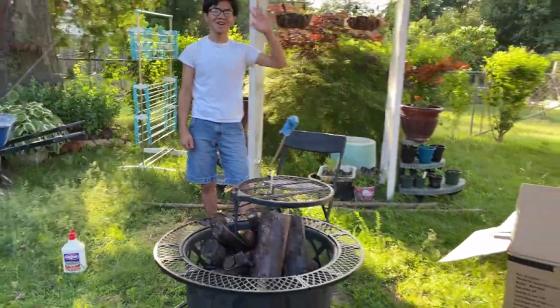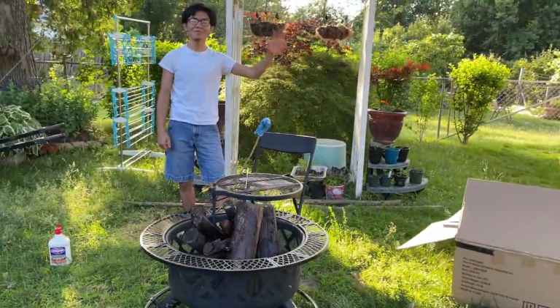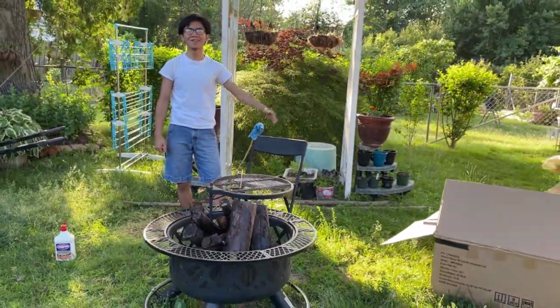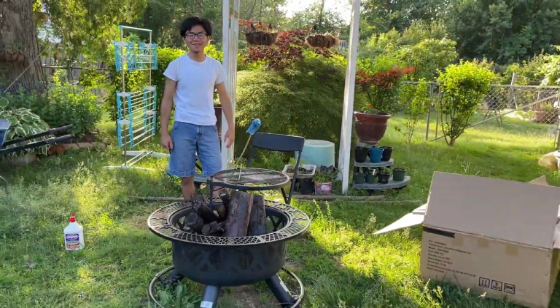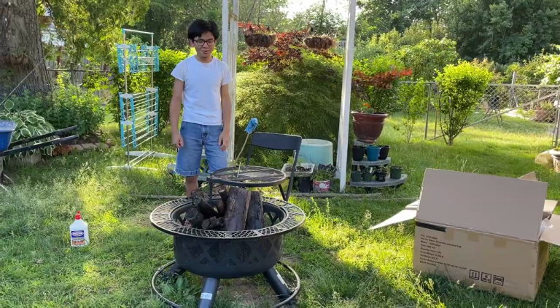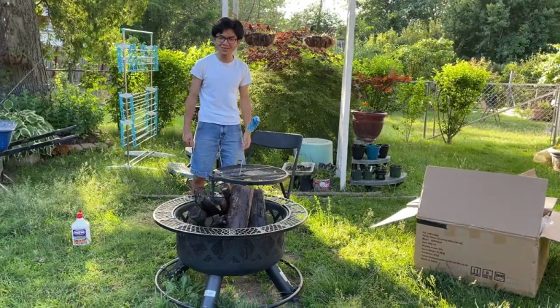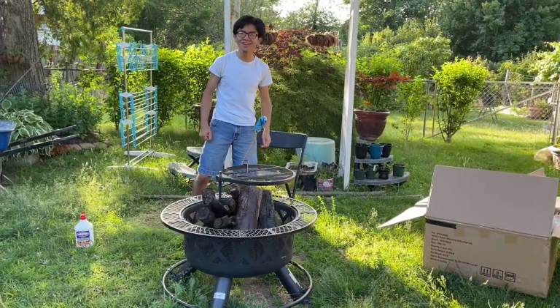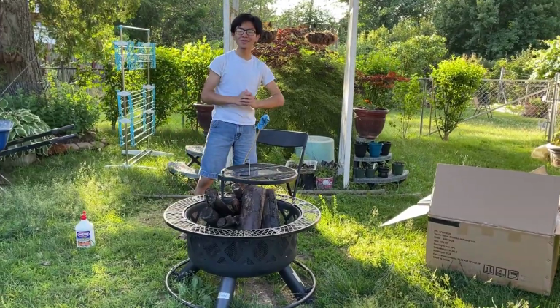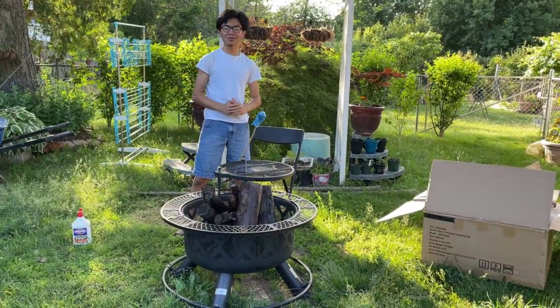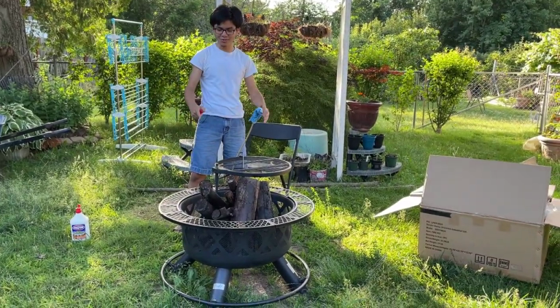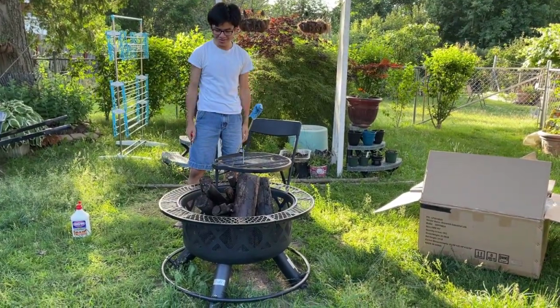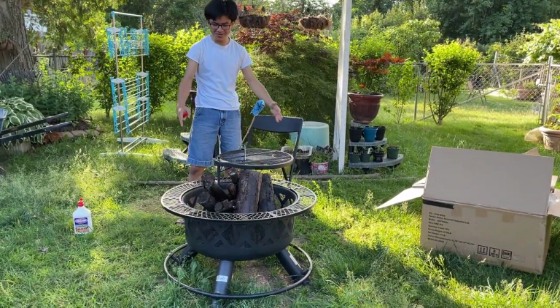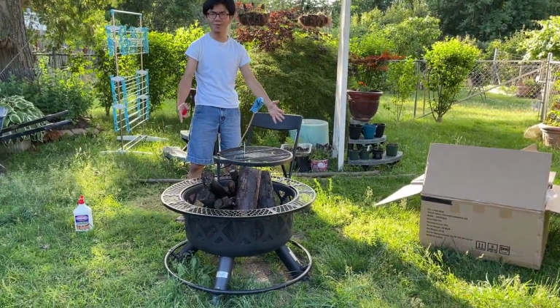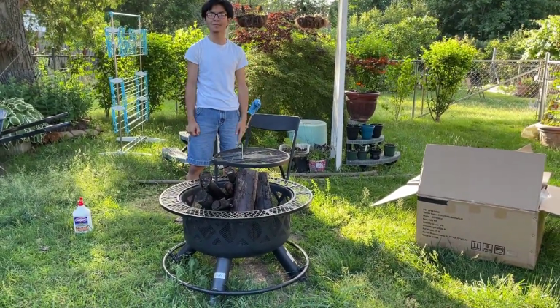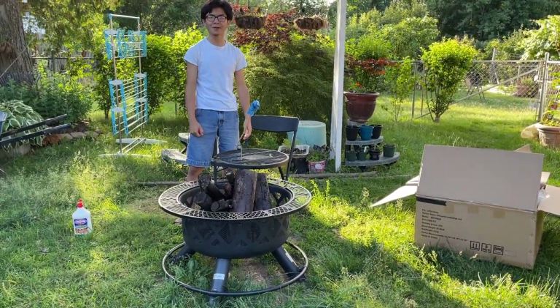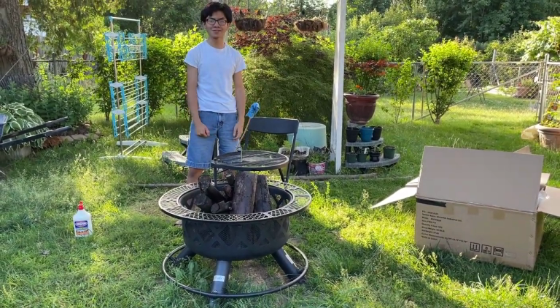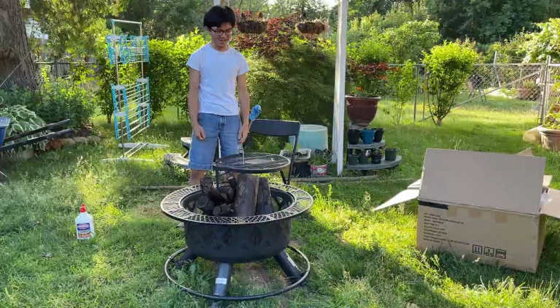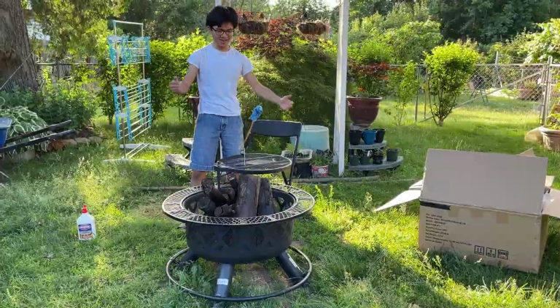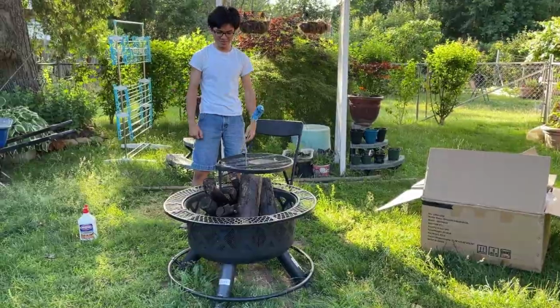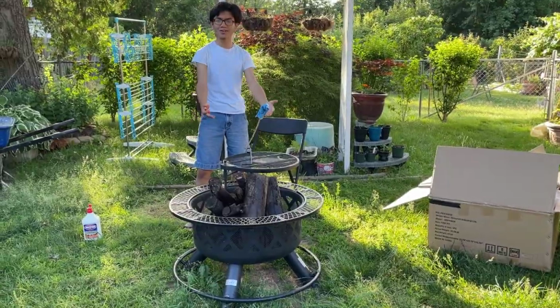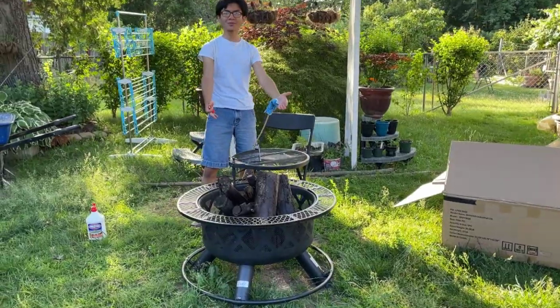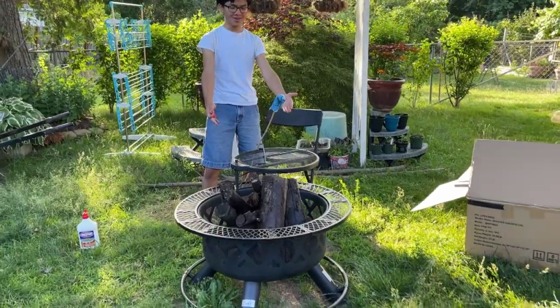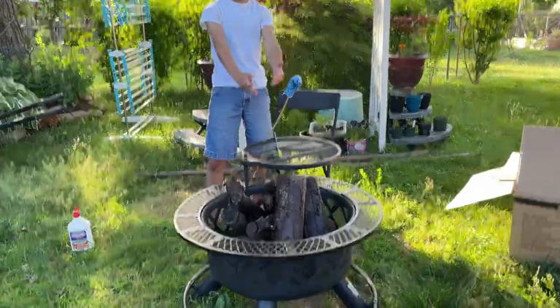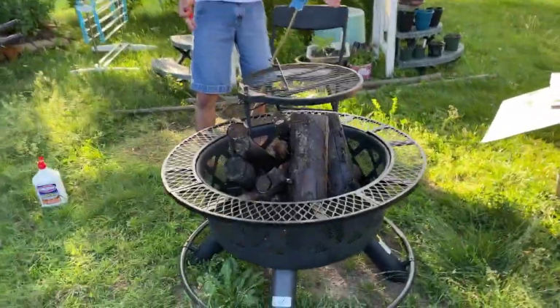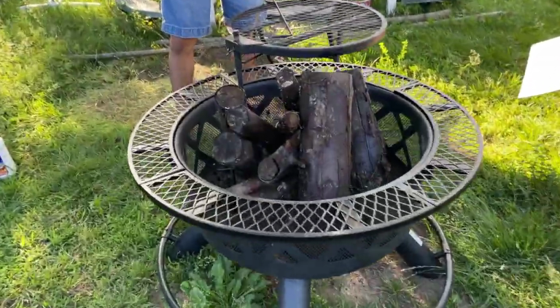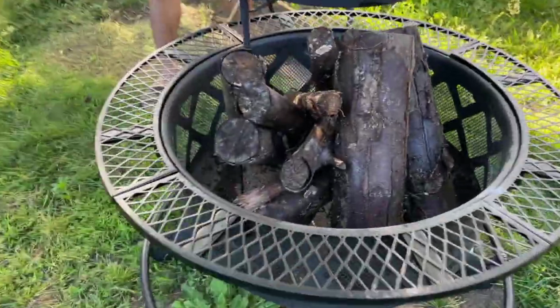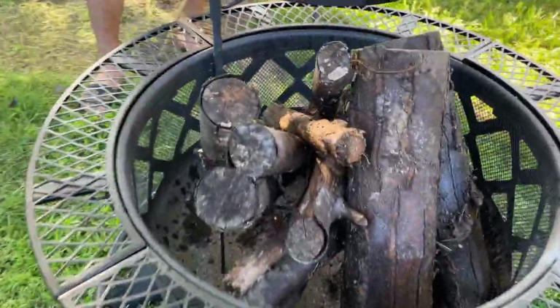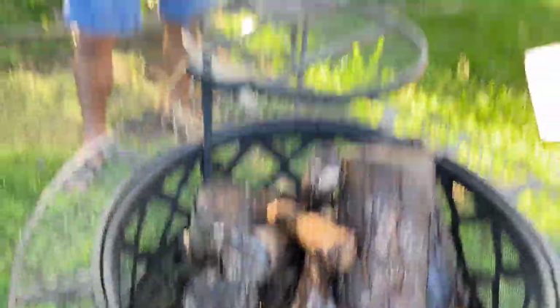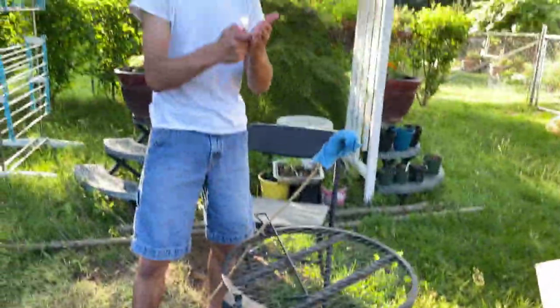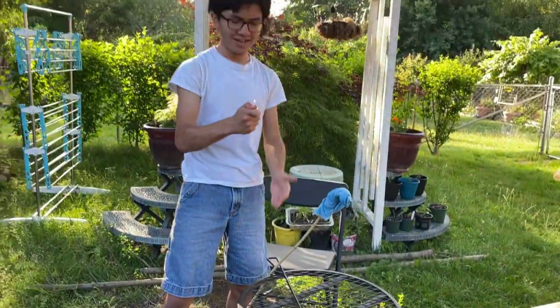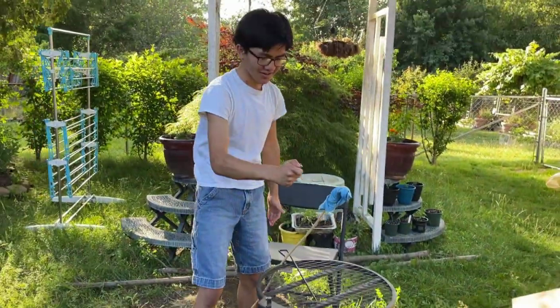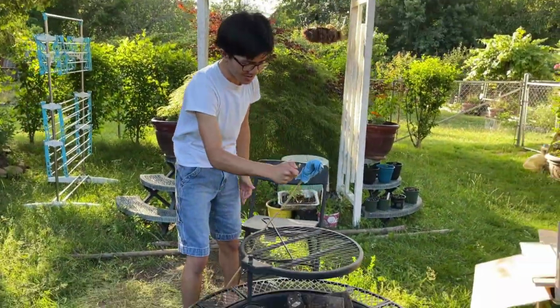Hi, I'm Myla, and welcome back to another one of my videos. In this video we're going to be doing a first impression of our new fire pit from Bali Outdoors. We have the wood here, we have the lighter fluid on, and I have my lighter here. Let's get to lighting it.